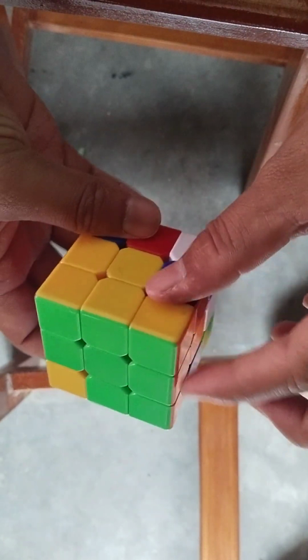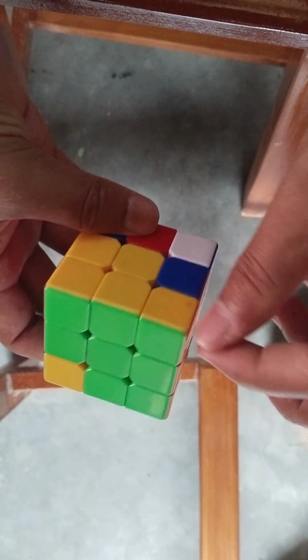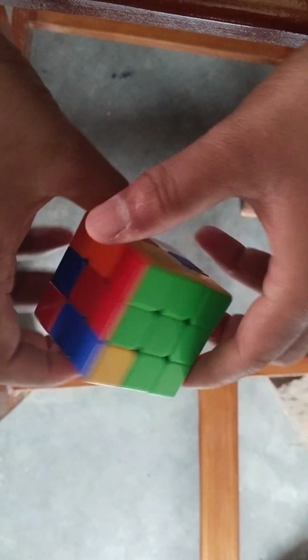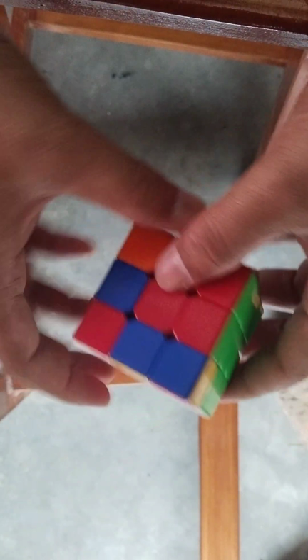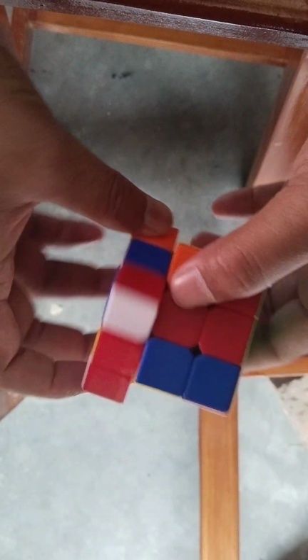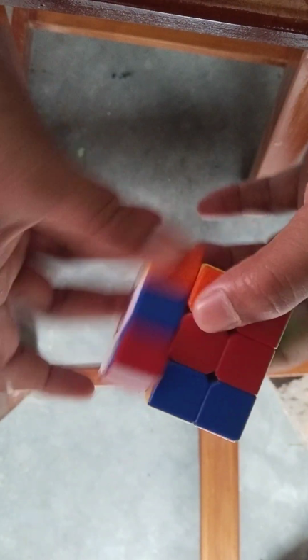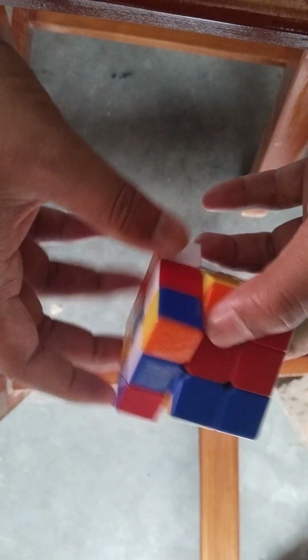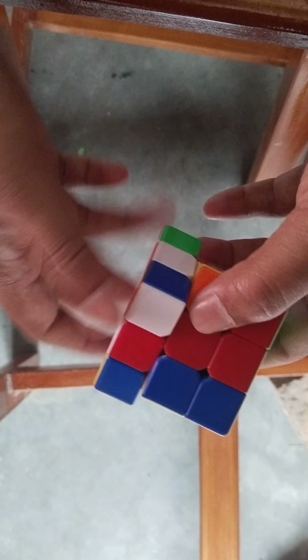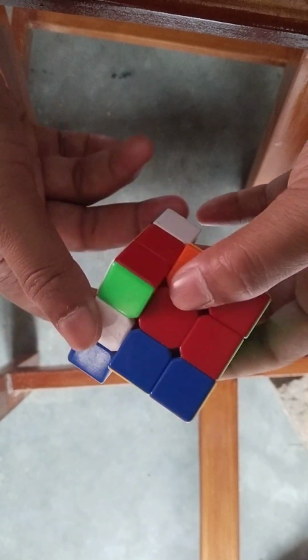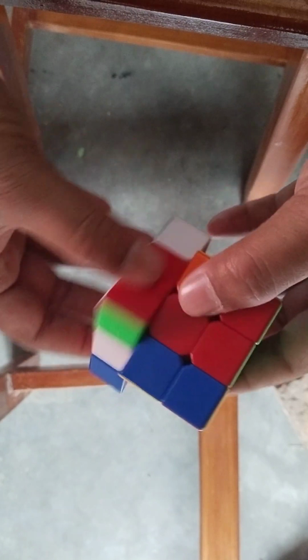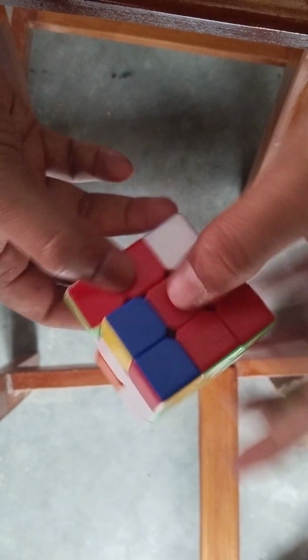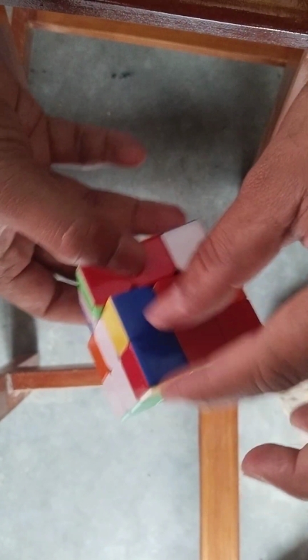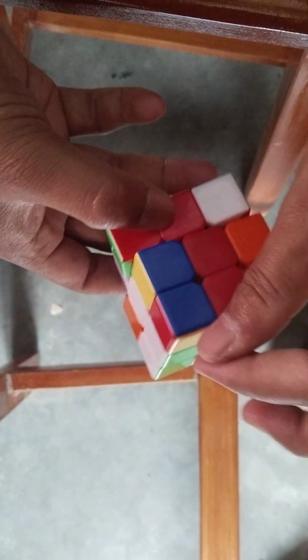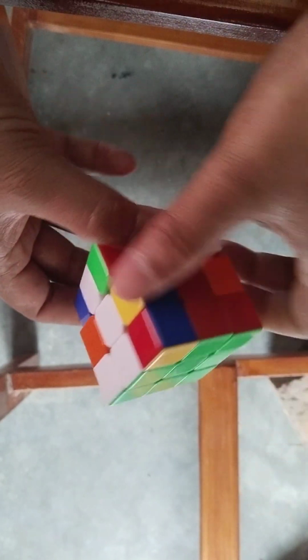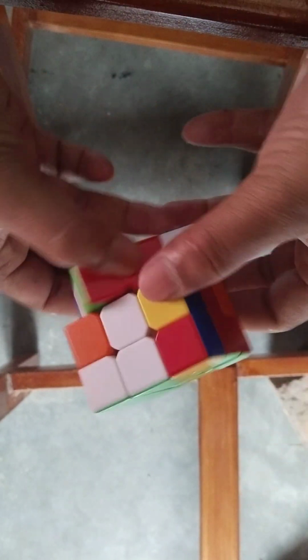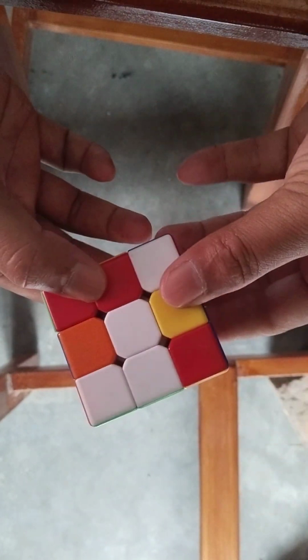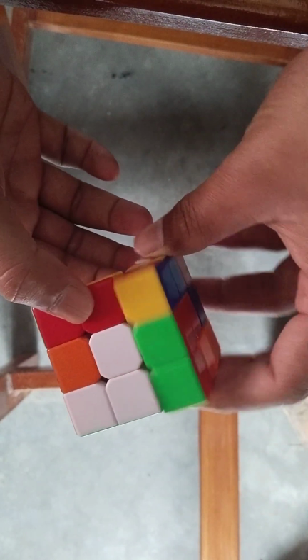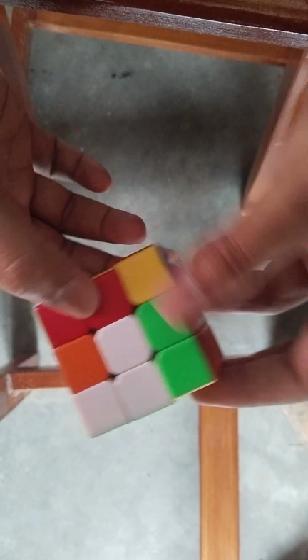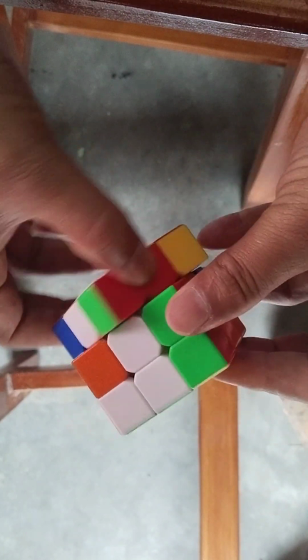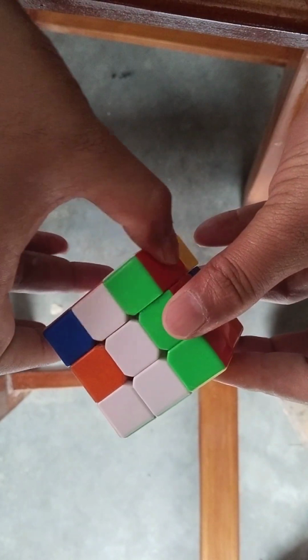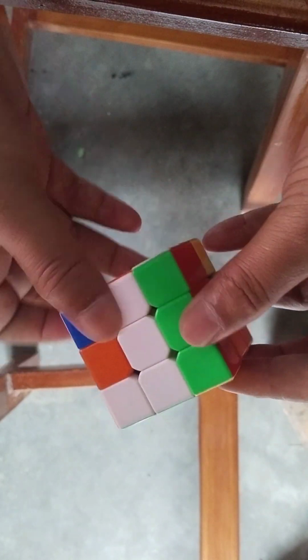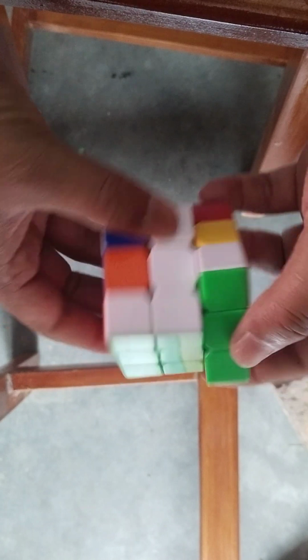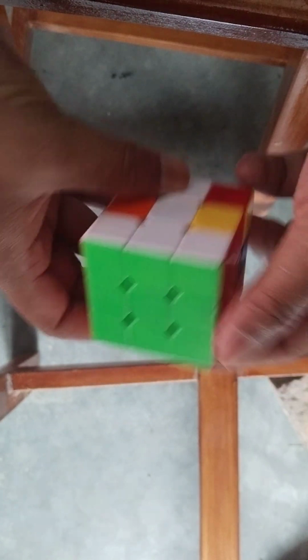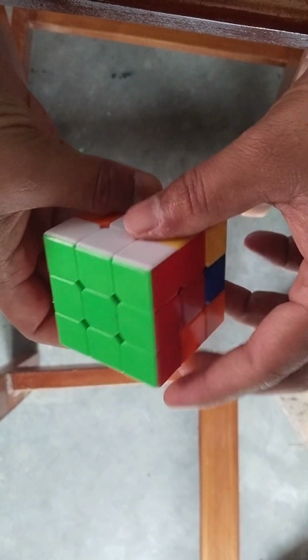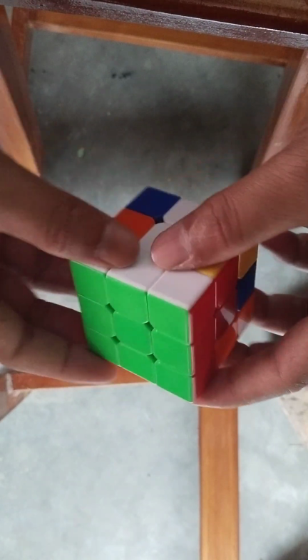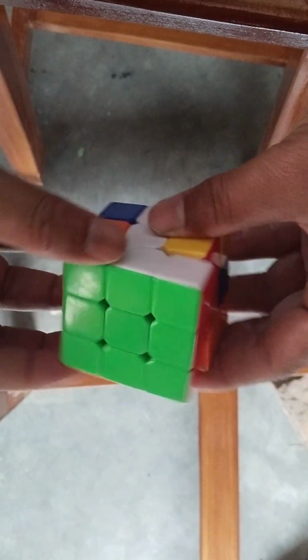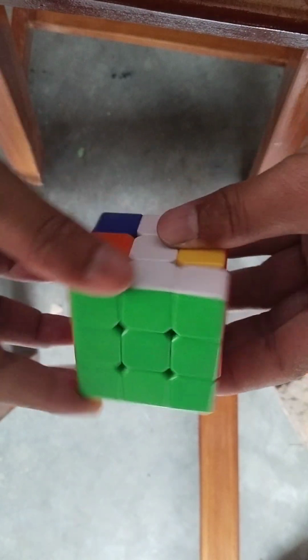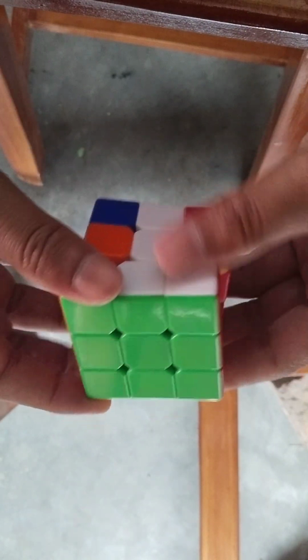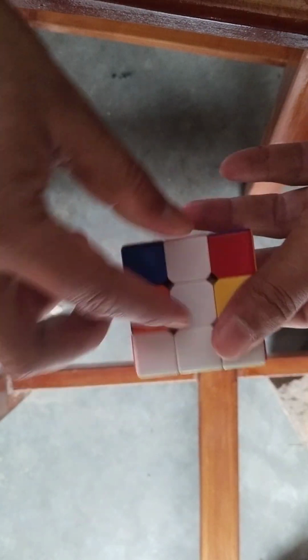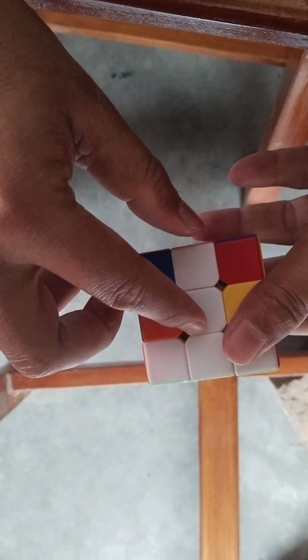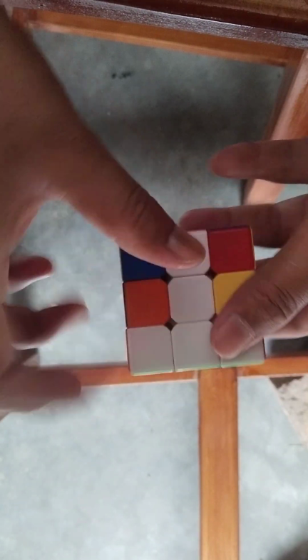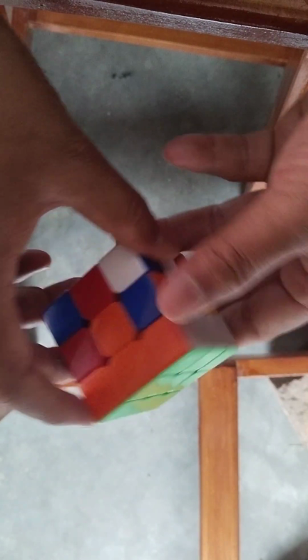This is complete. Next. This is — this color. This is complete. This is first layer complete, and this side complete.